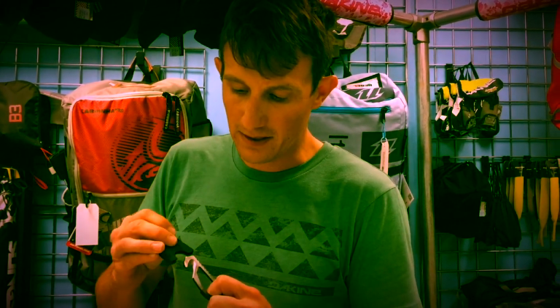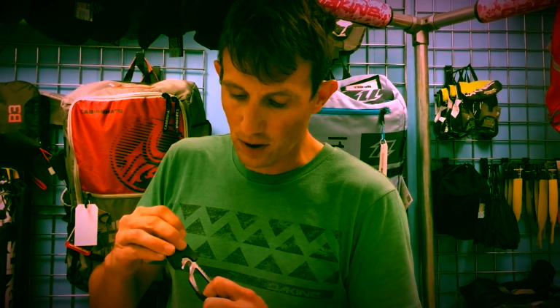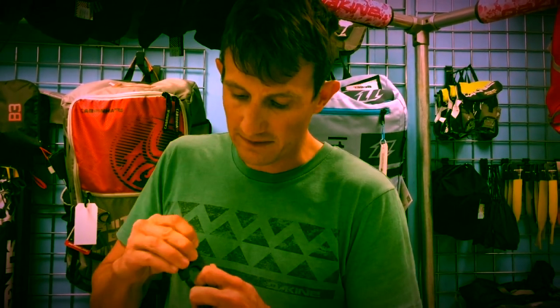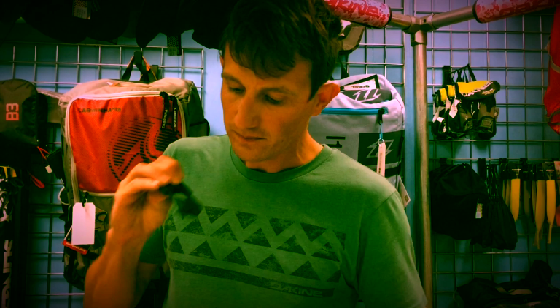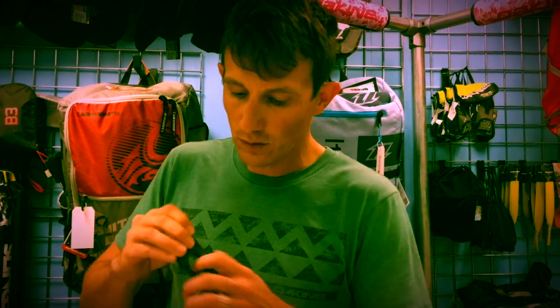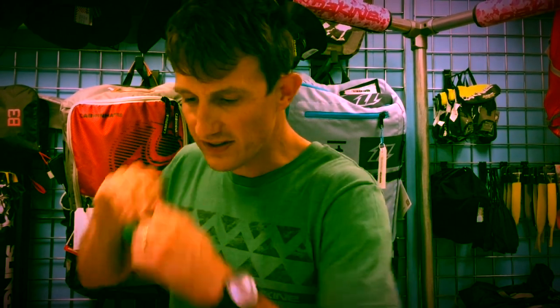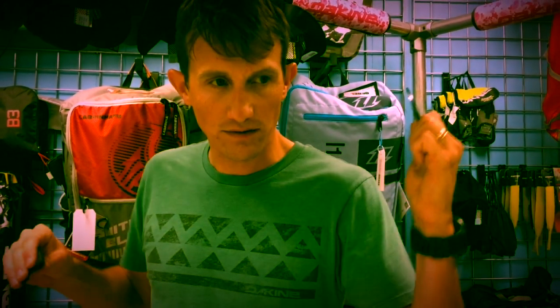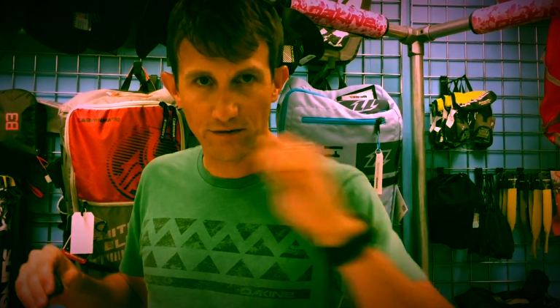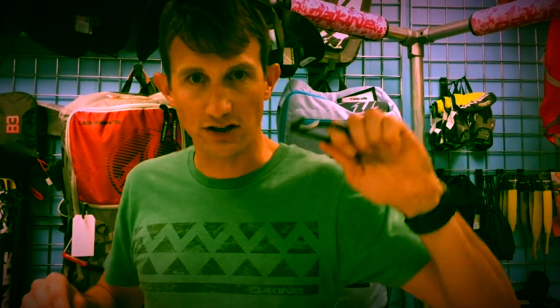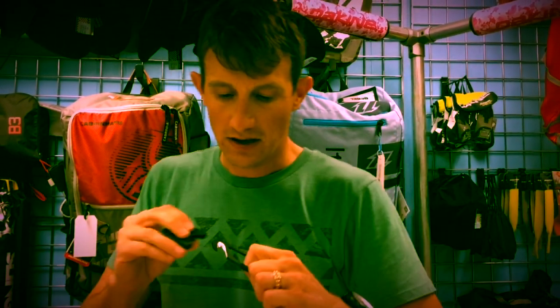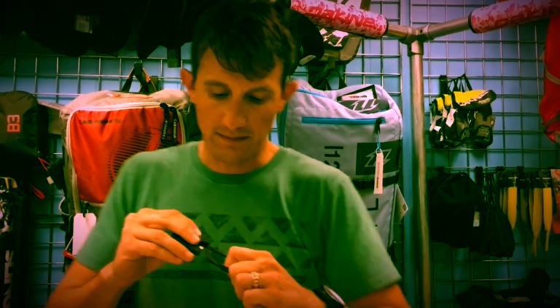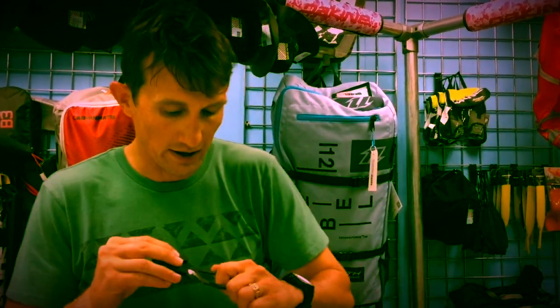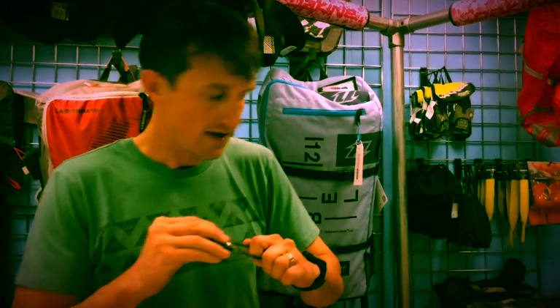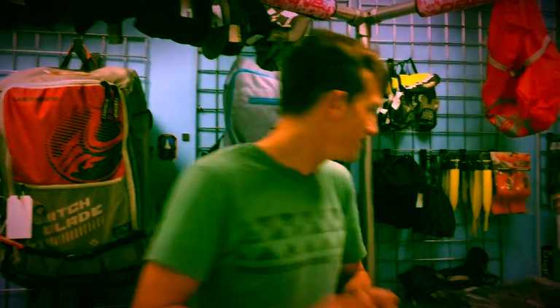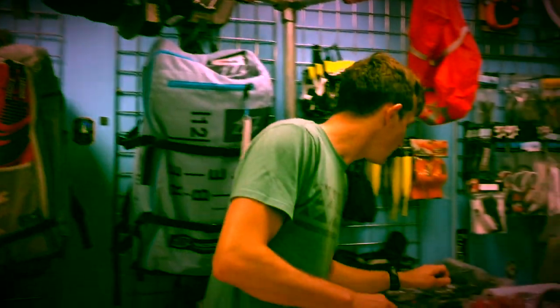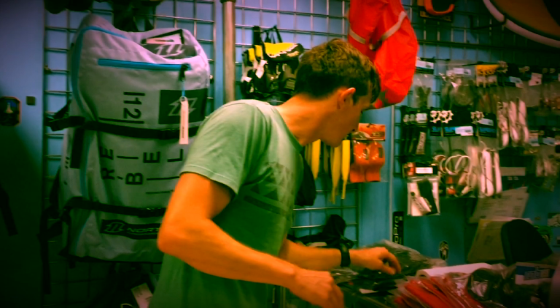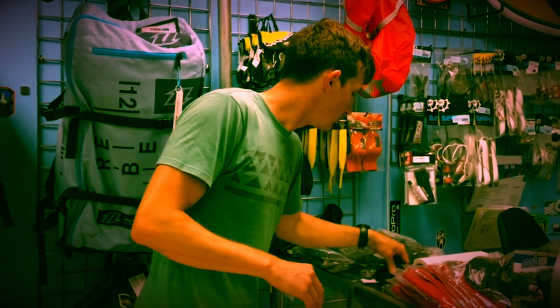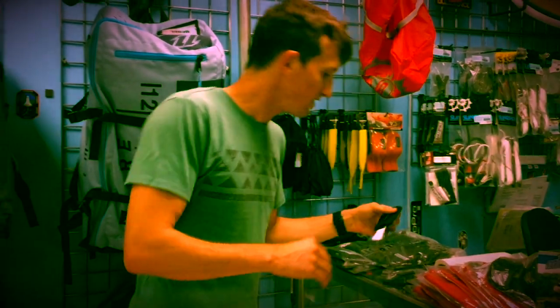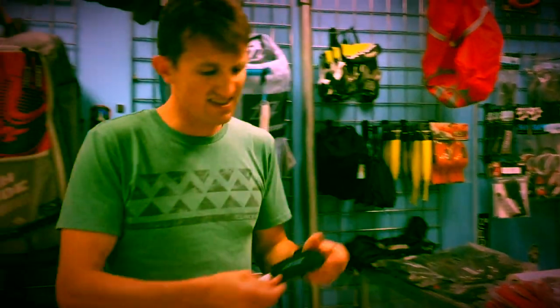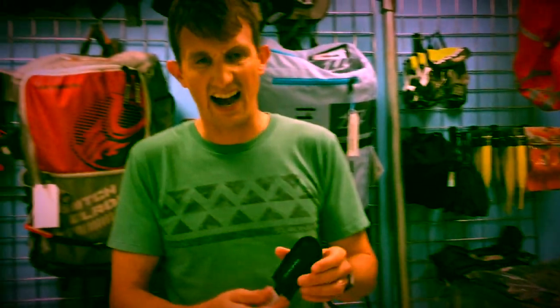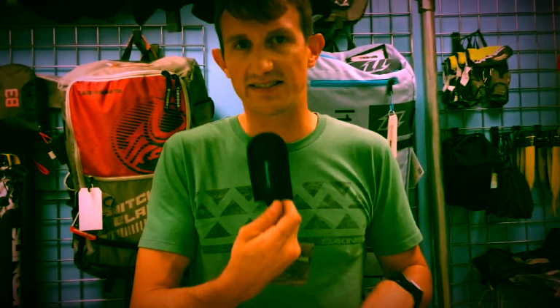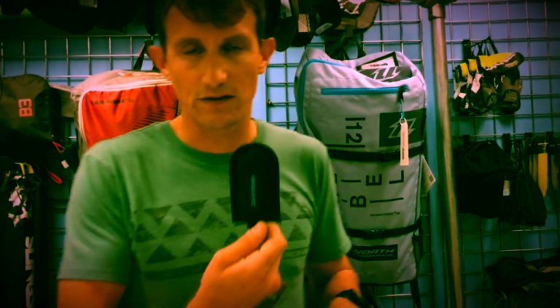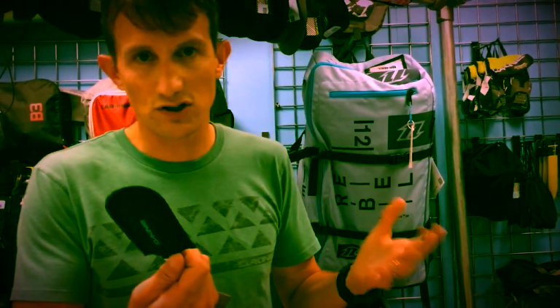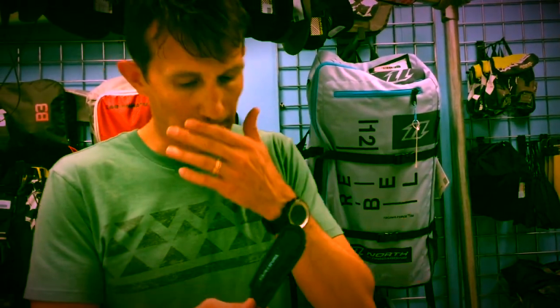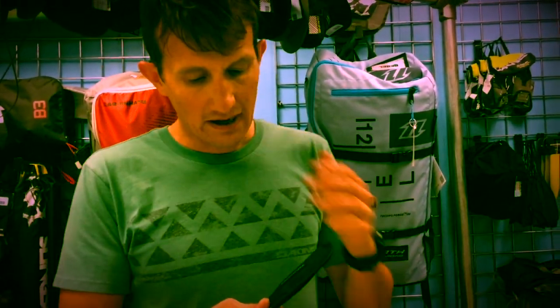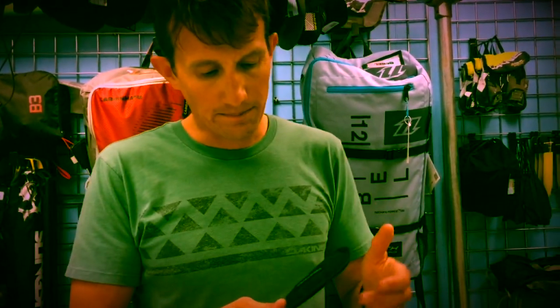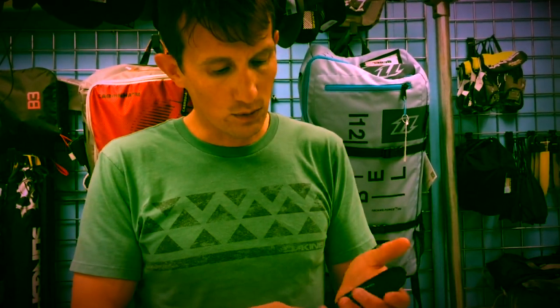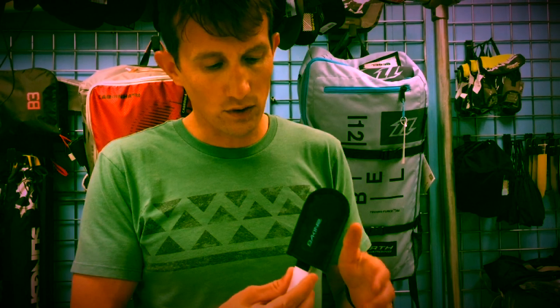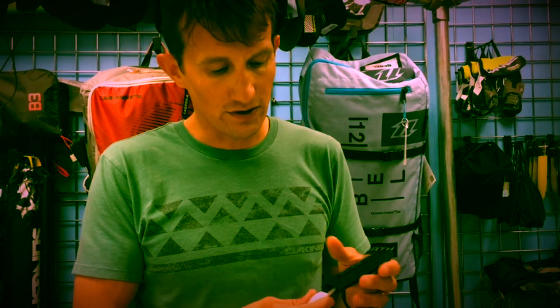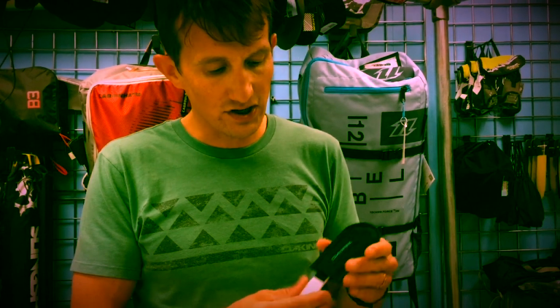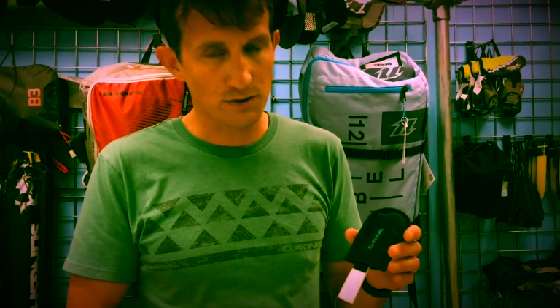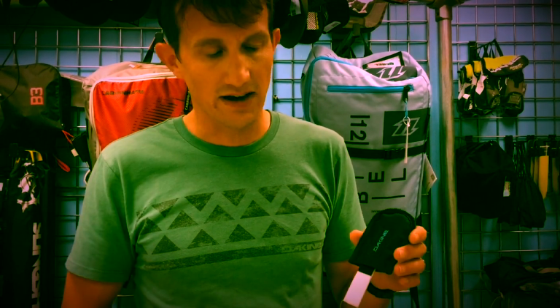The best part is when you pull this out, you're ready for action. Now, this is a typical hook knife — this is the Dakine. They've been selling this for years, which is great. We've sold this for years. This is a good, inexpensive knife.